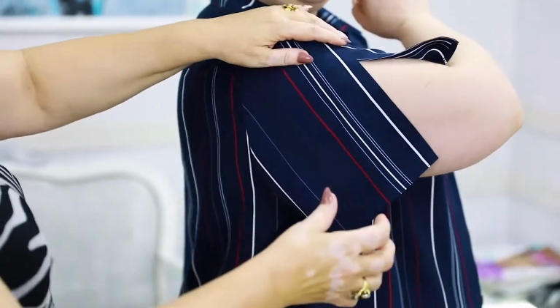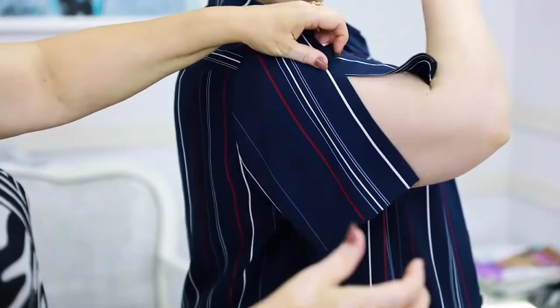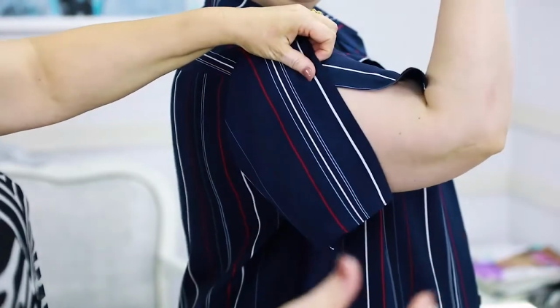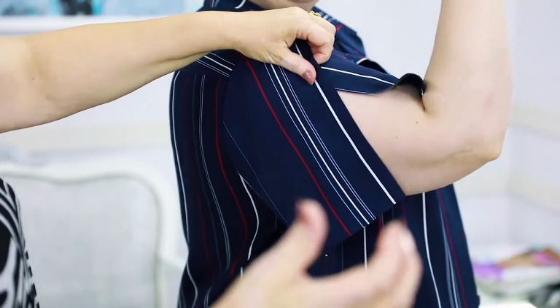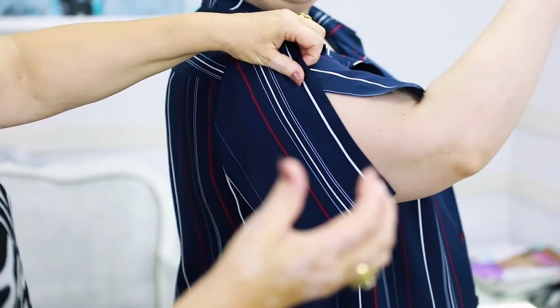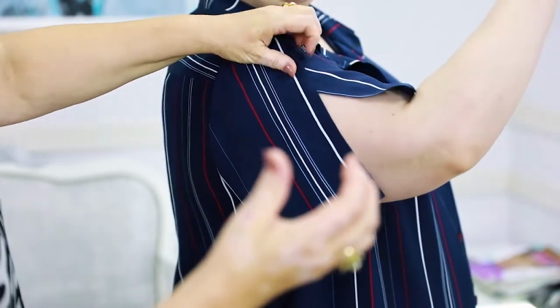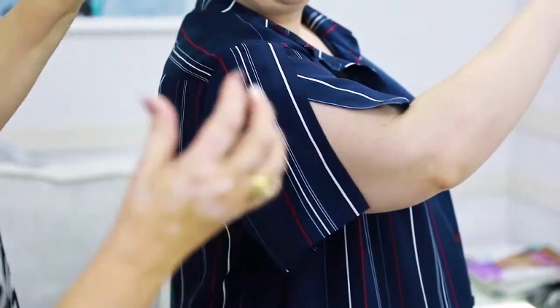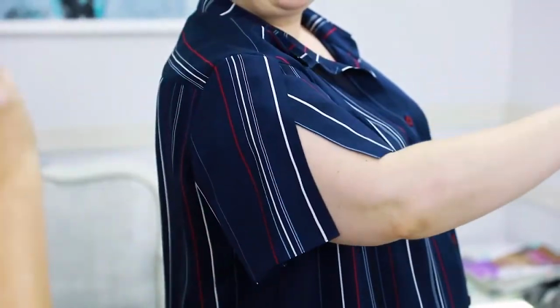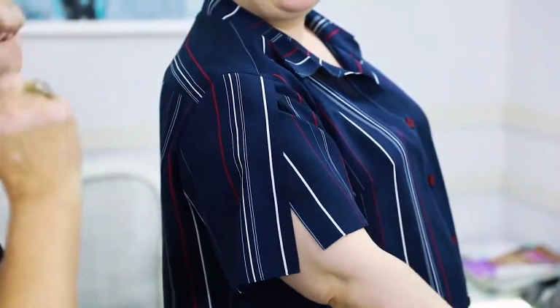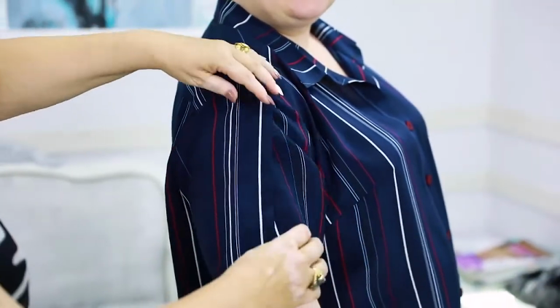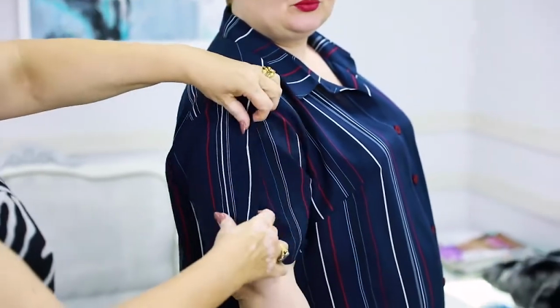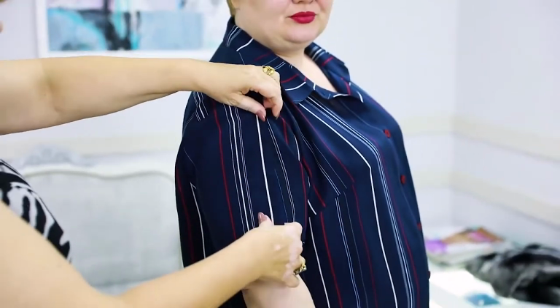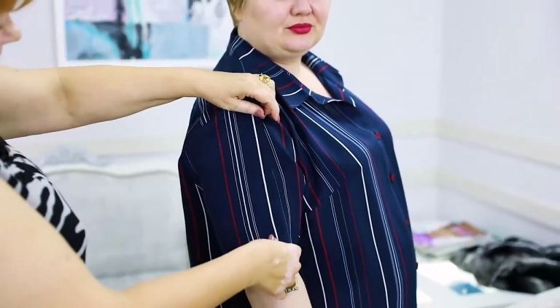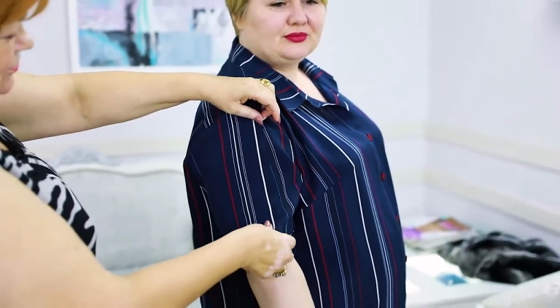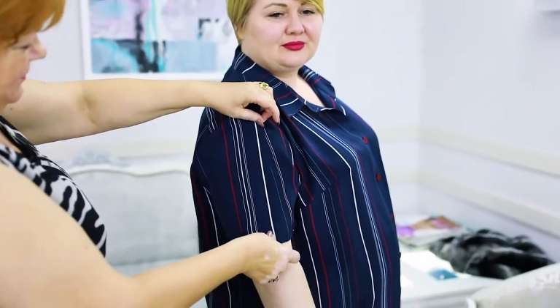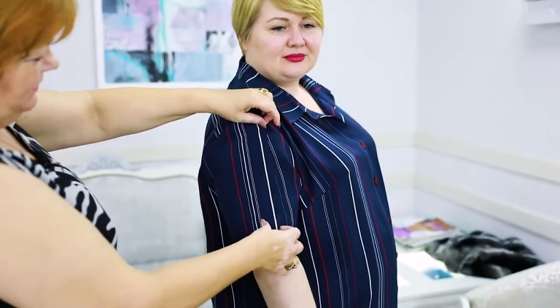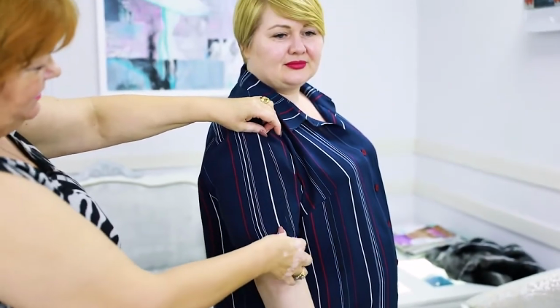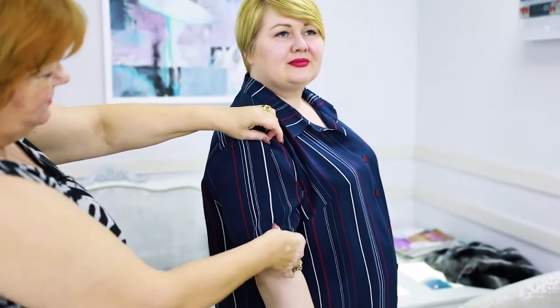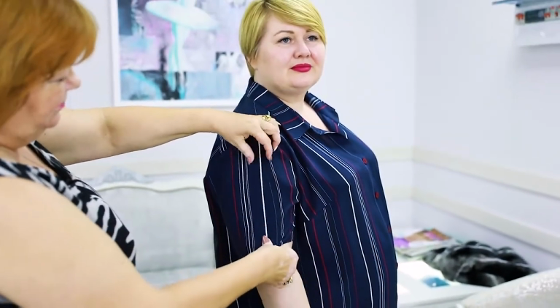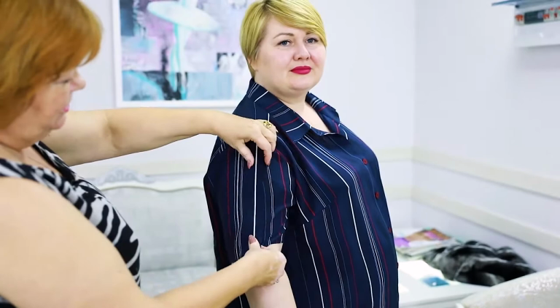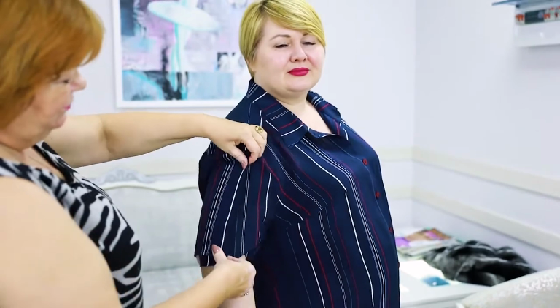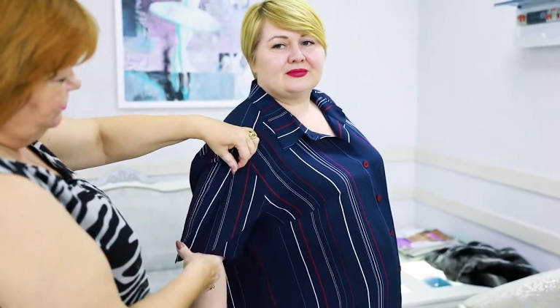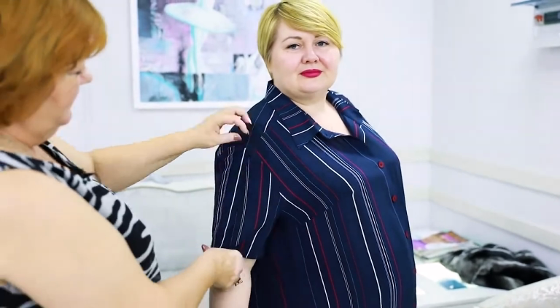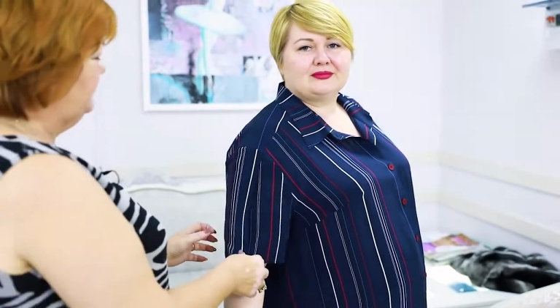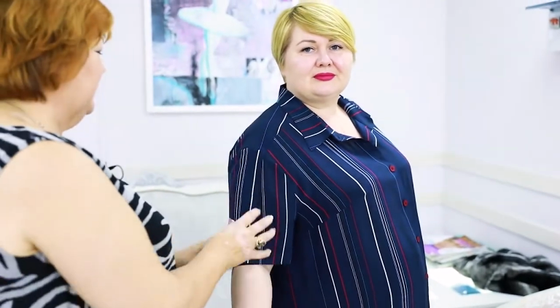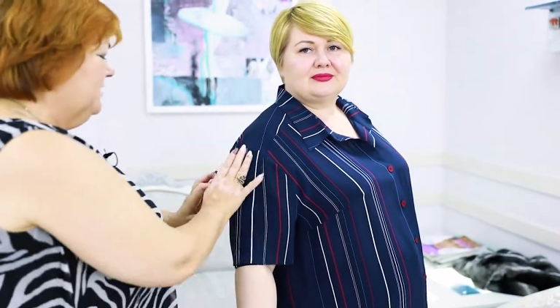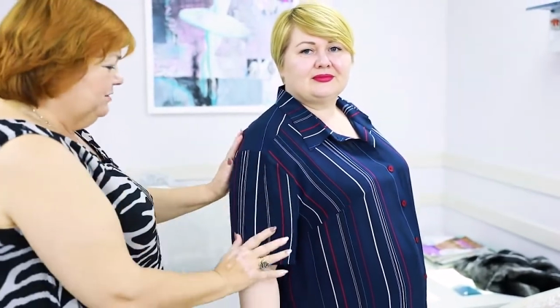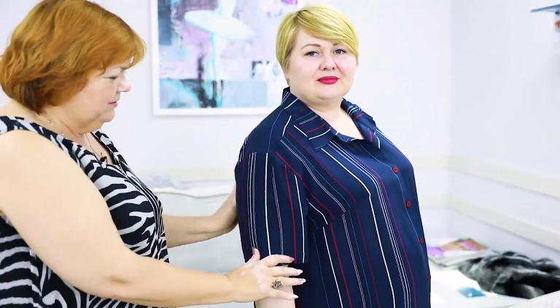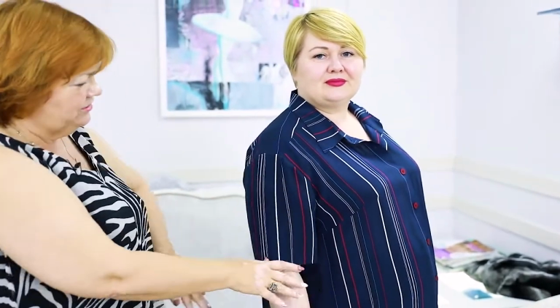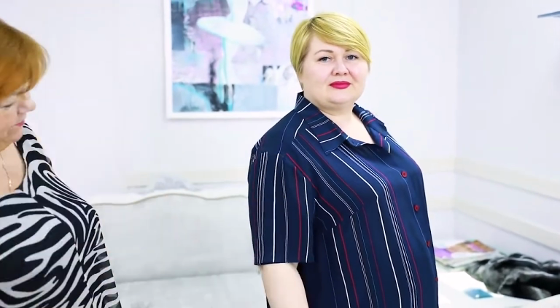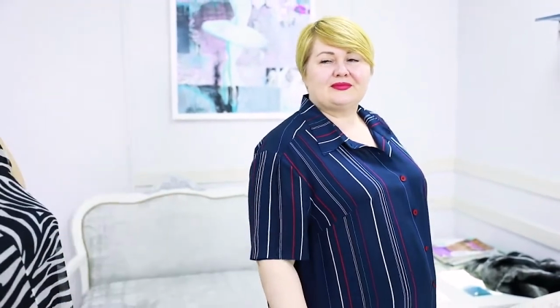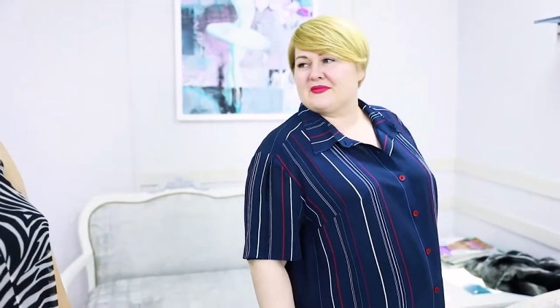This technique is very useful for people of big sizes. We've created this sleeve for Victoria, and we've also come up with some other ideas which we will show you in the near future.